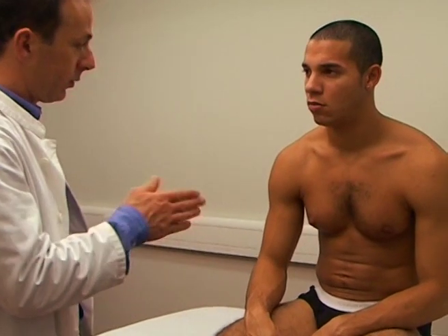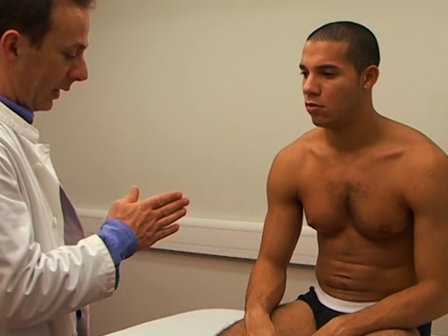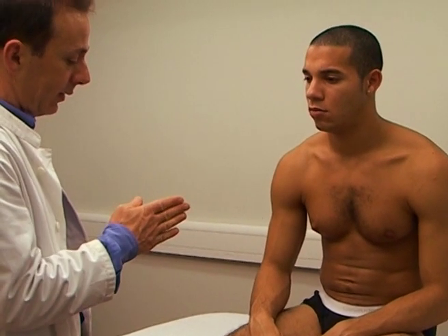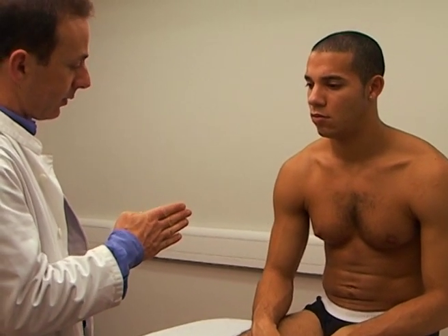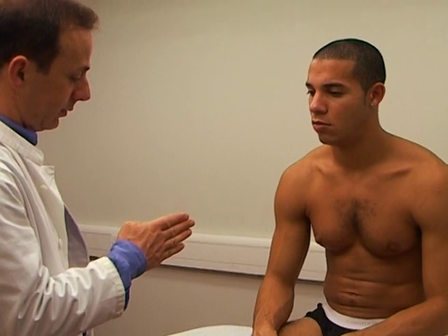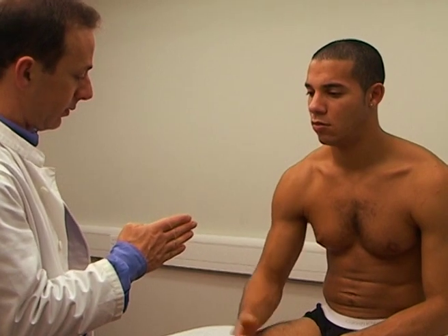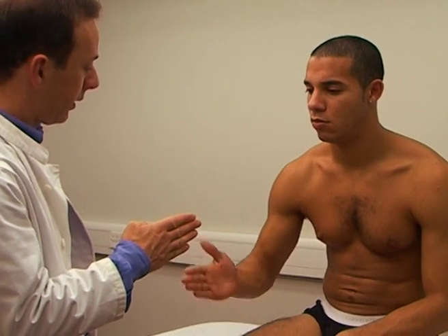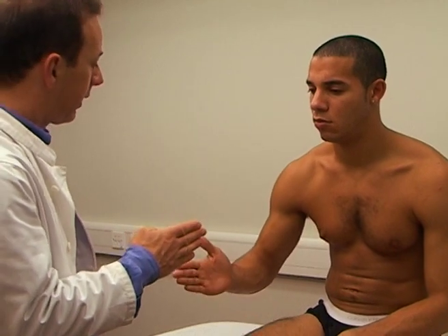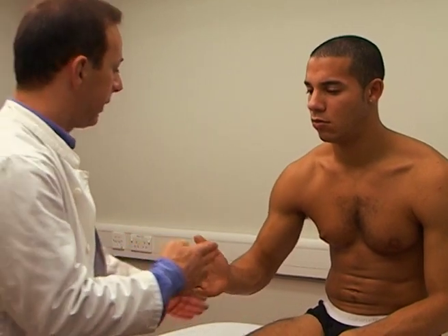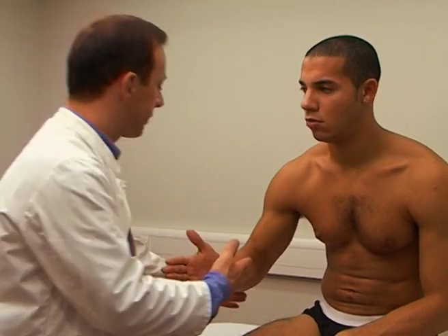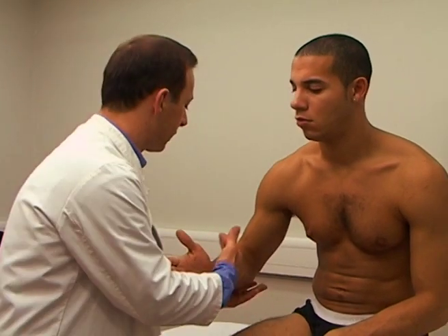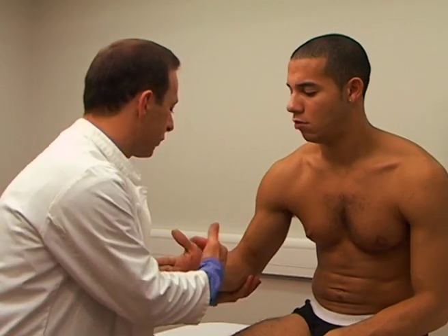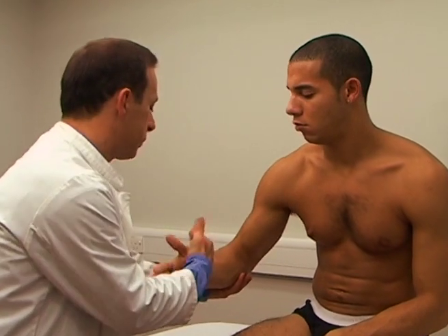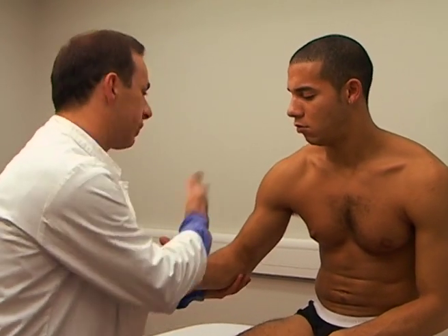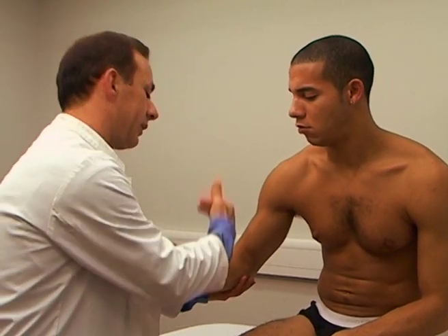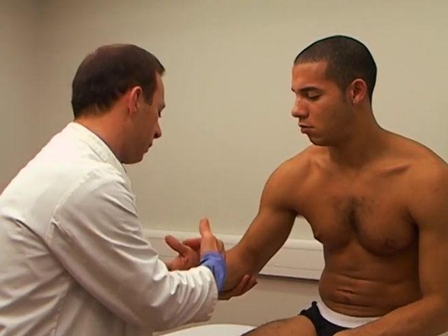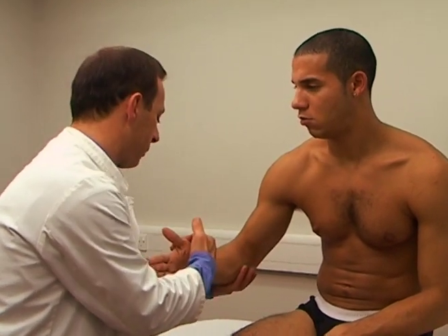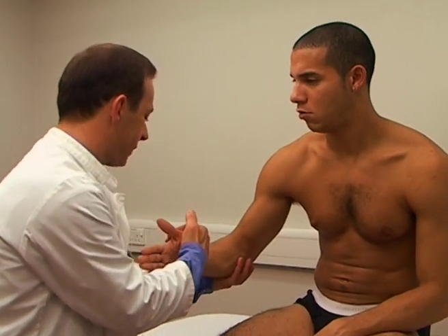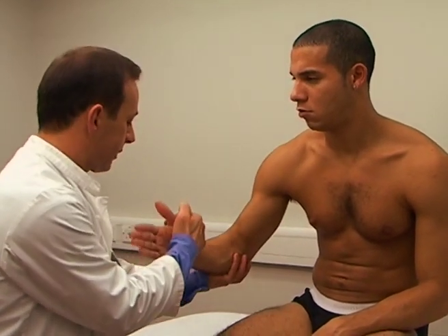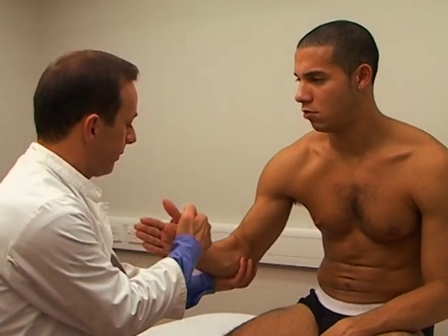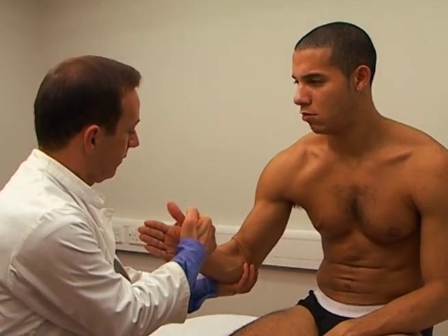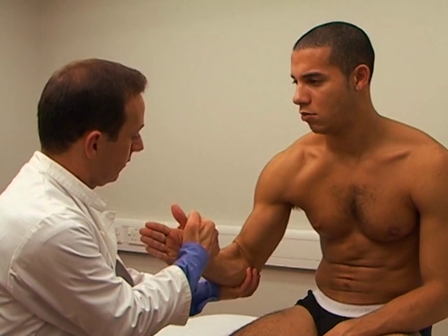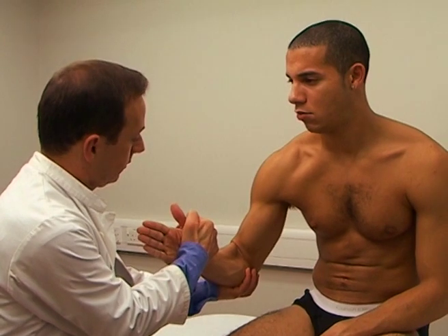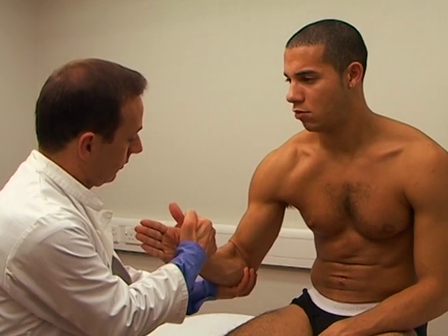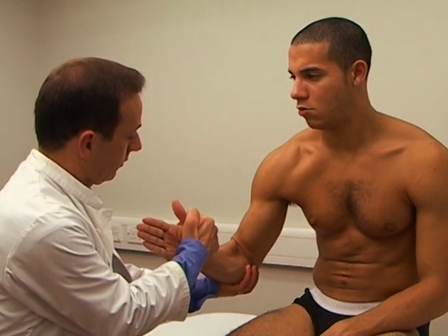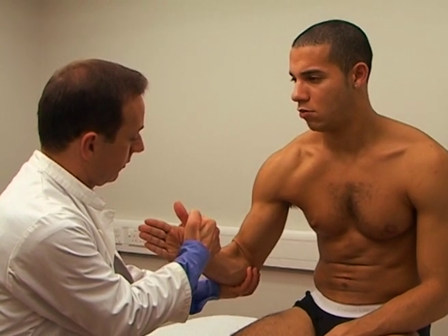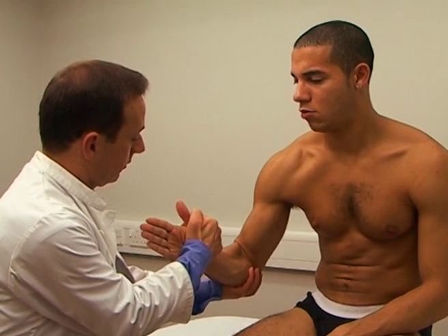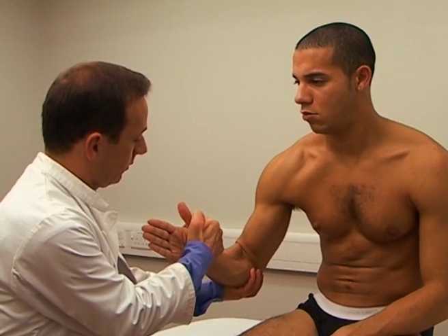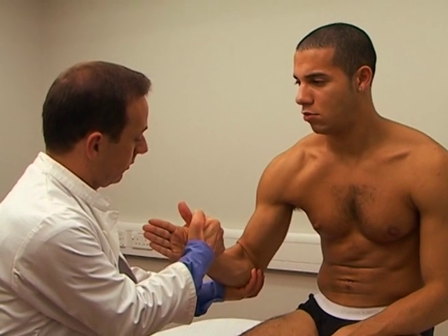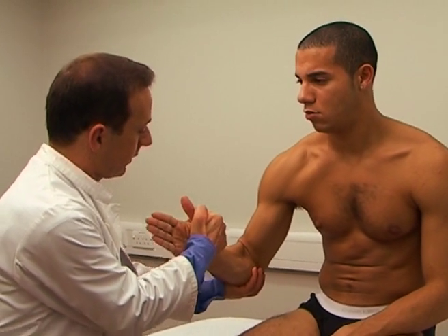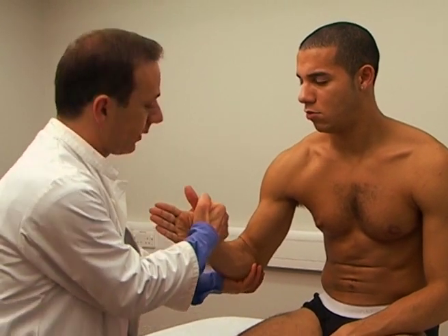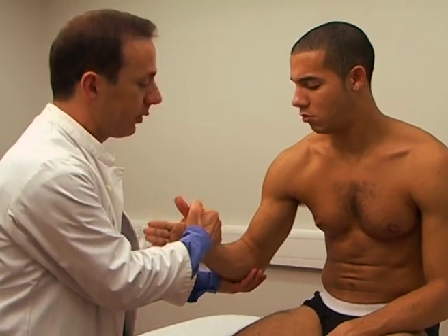Flexion of the elbow in semipronation. Brachioradialis. The radial nerve, from C5 and C6. That's fine, thank you.